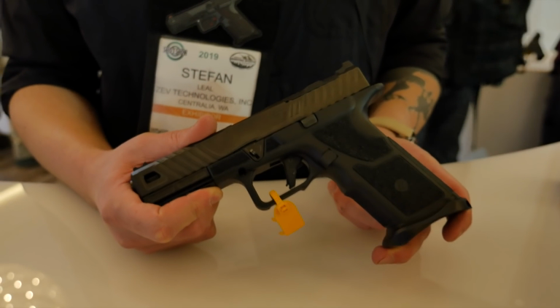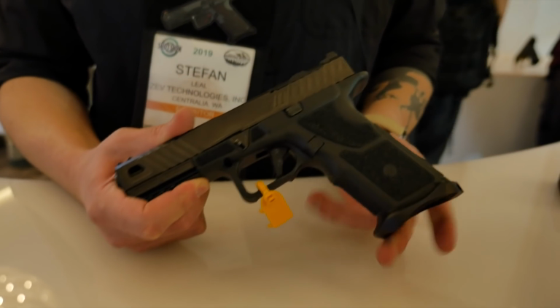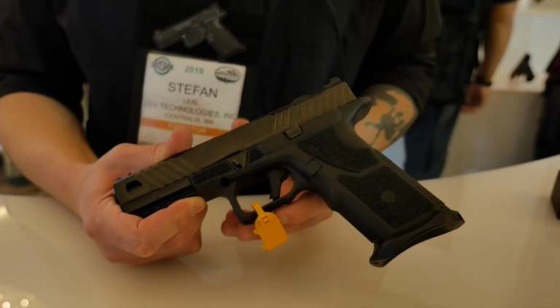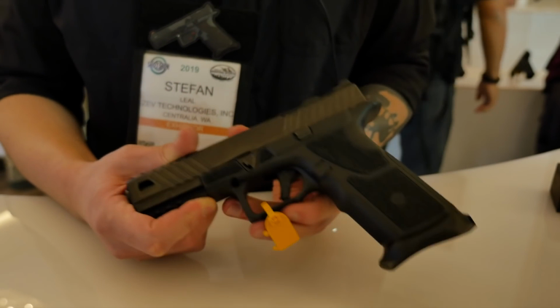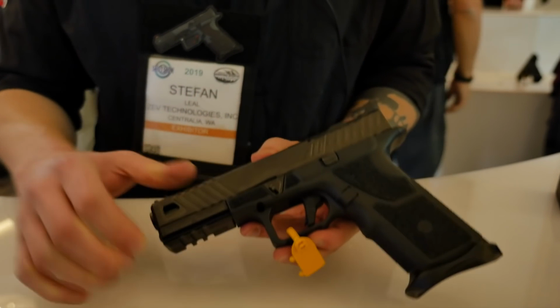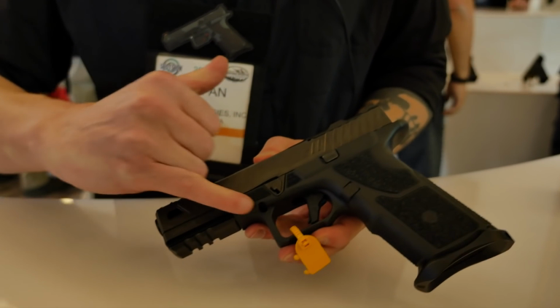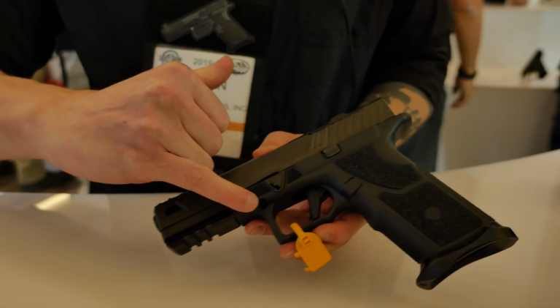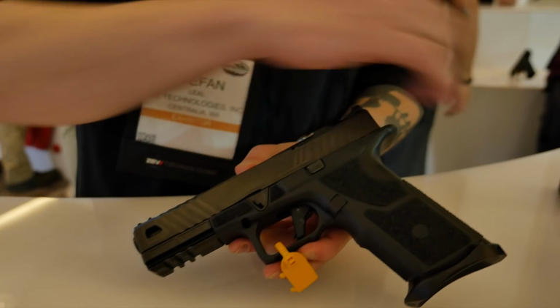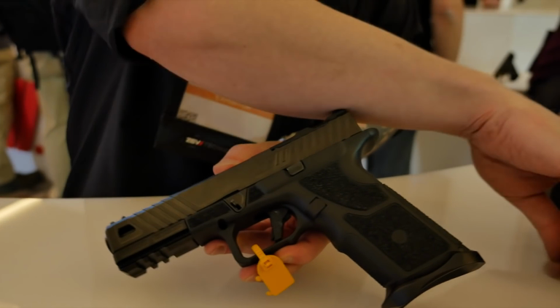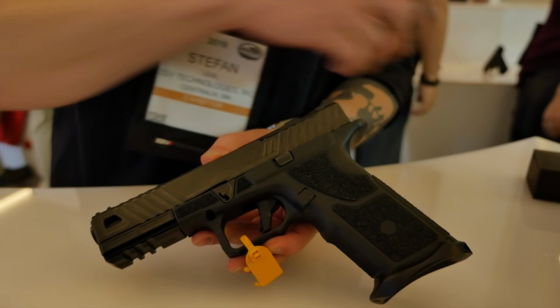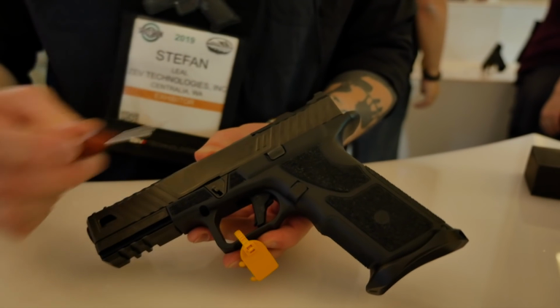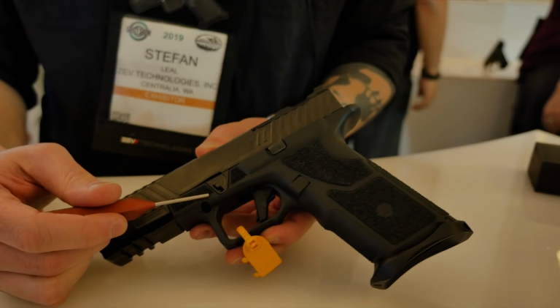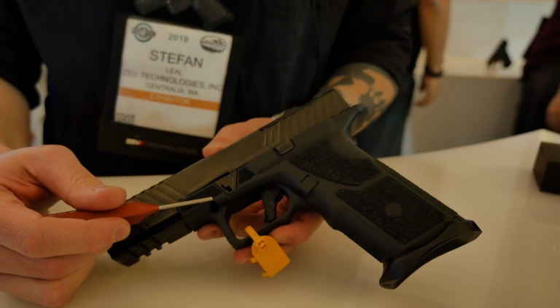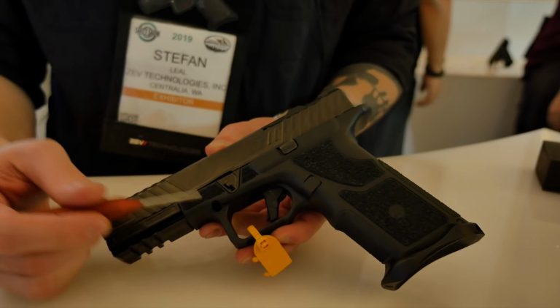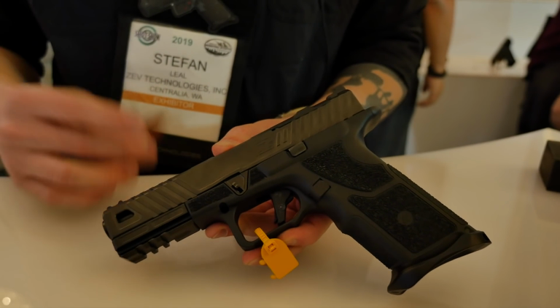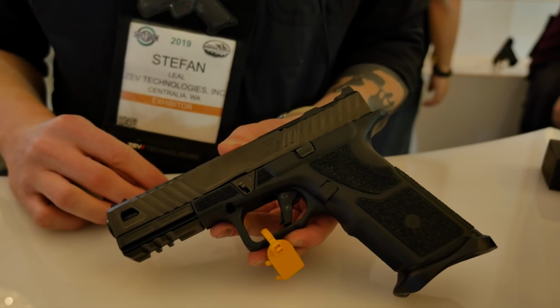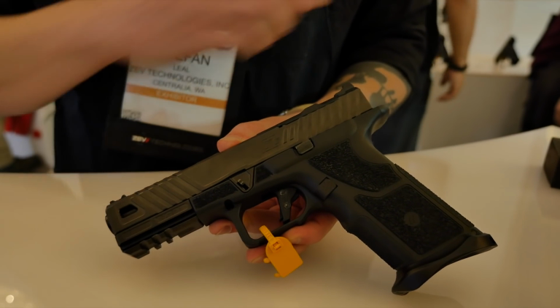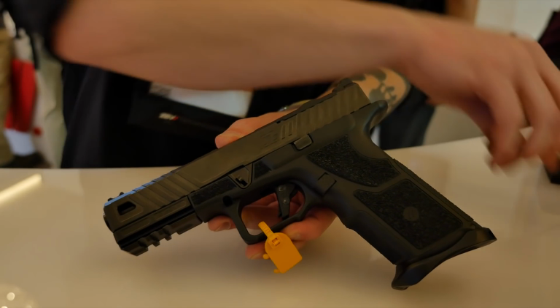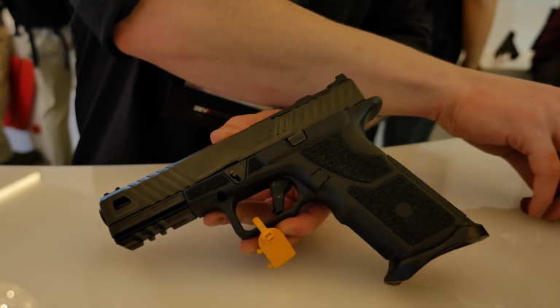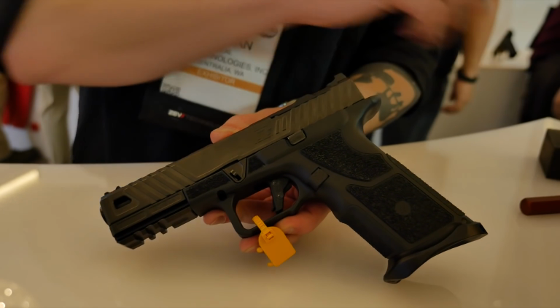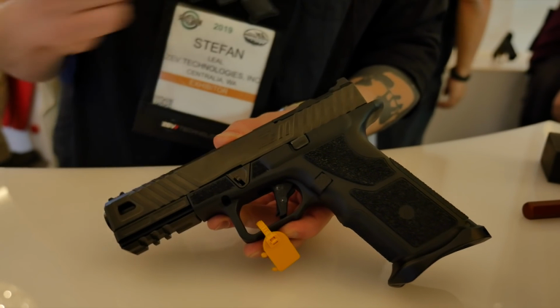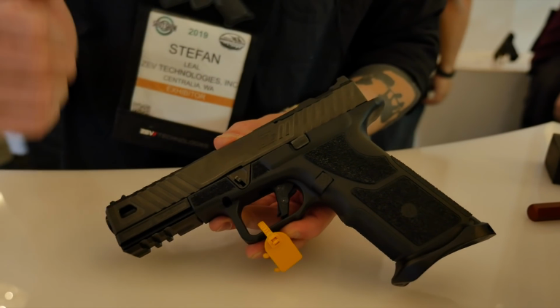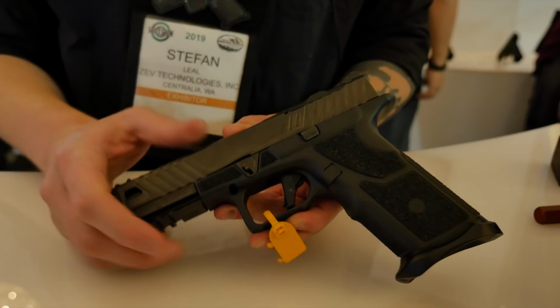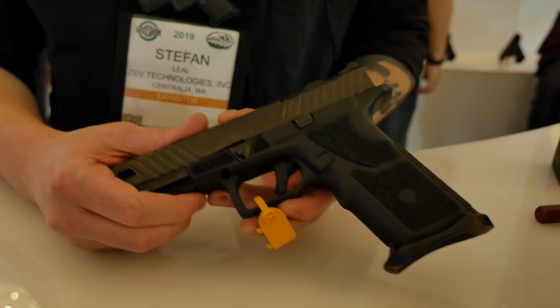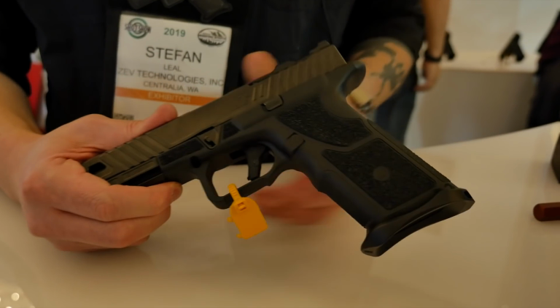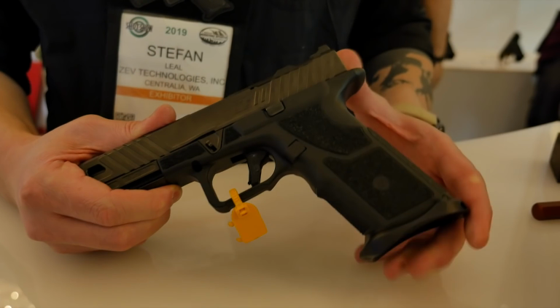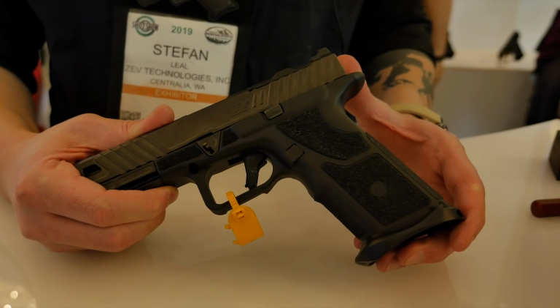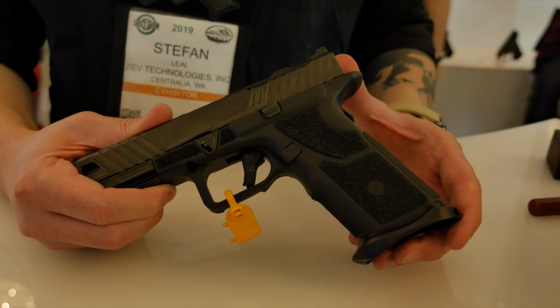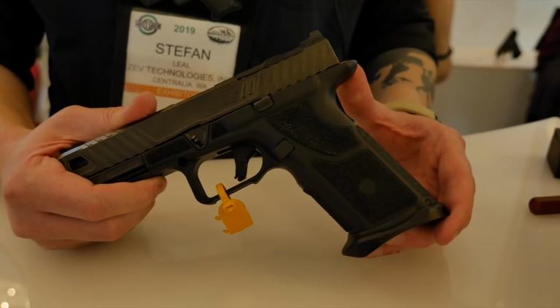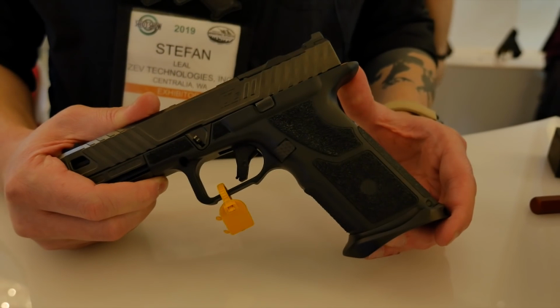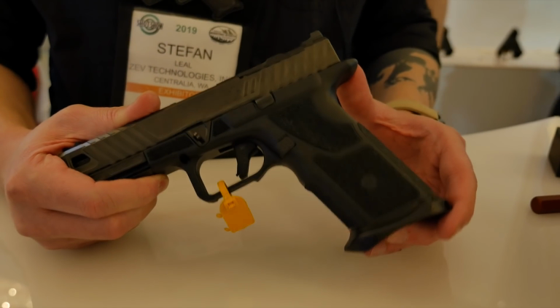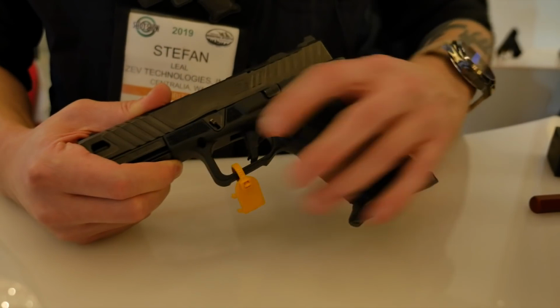It's based on a single pin takedown, which is this front pin right here. That's all that's required to break it down. I'll show you that process right now.